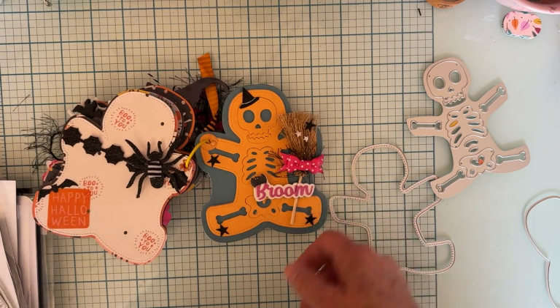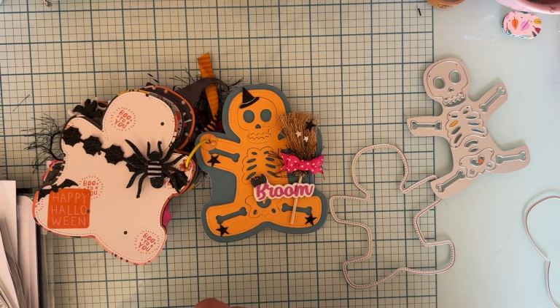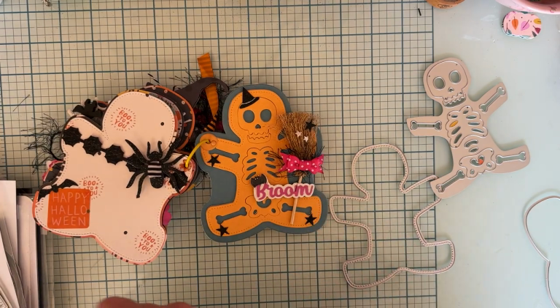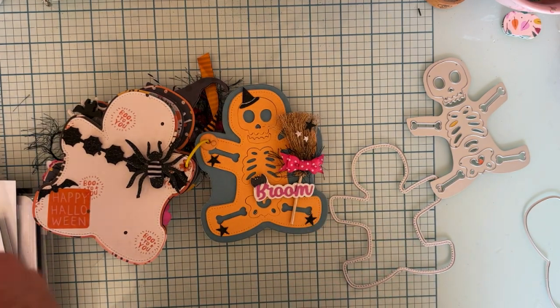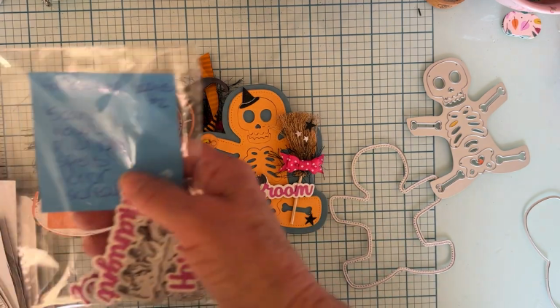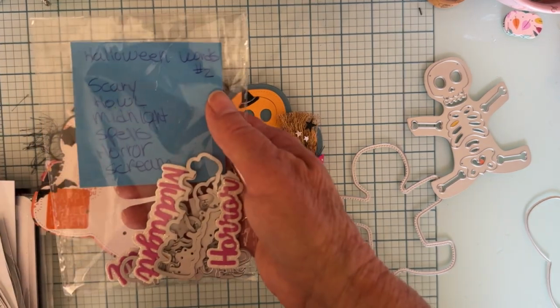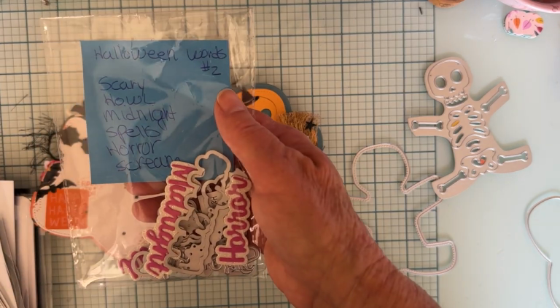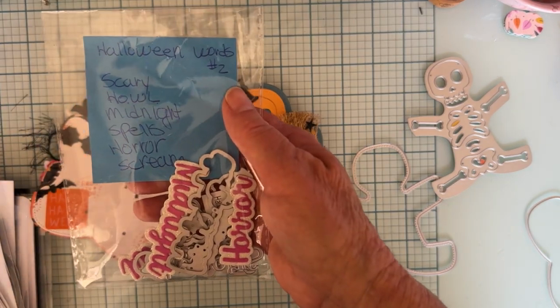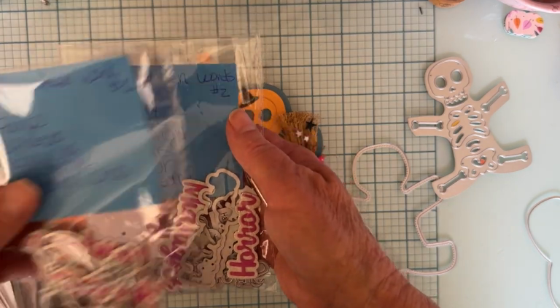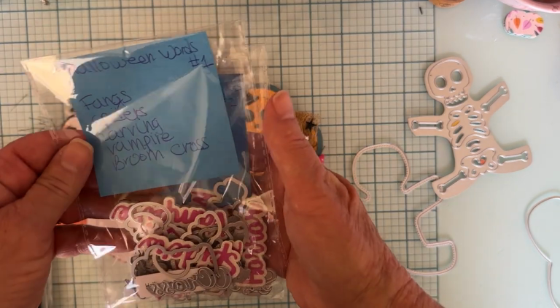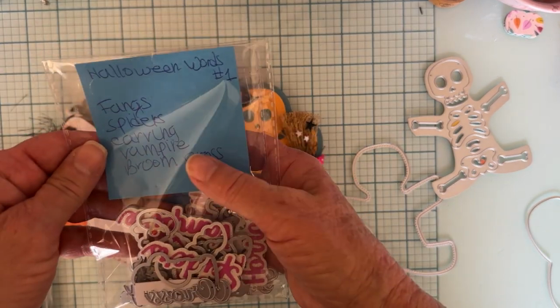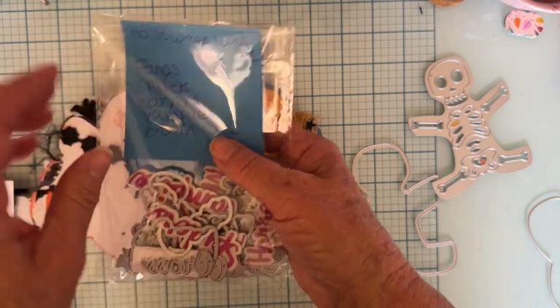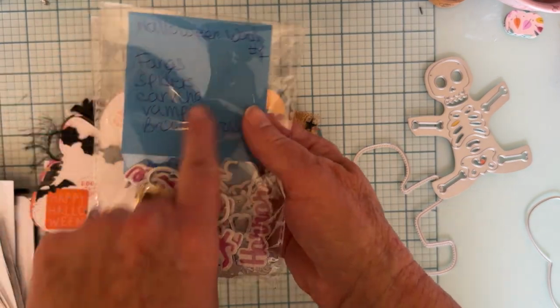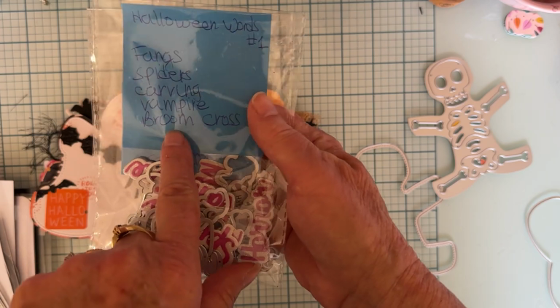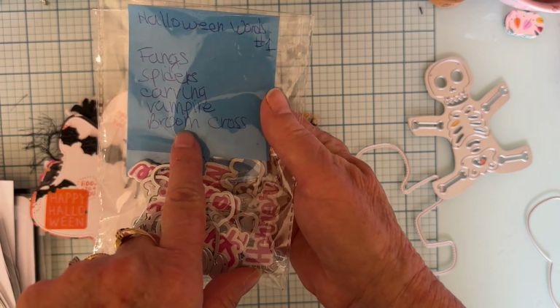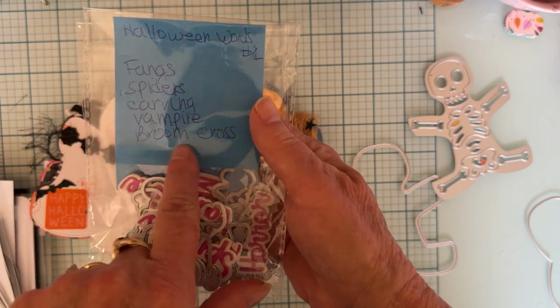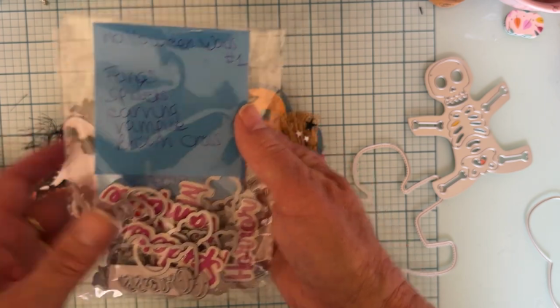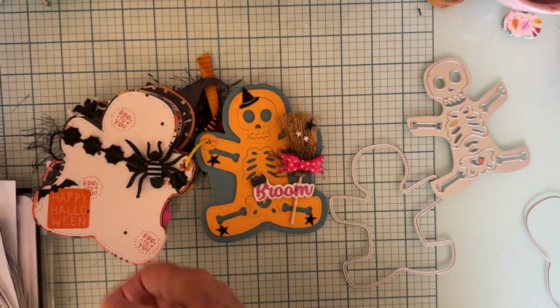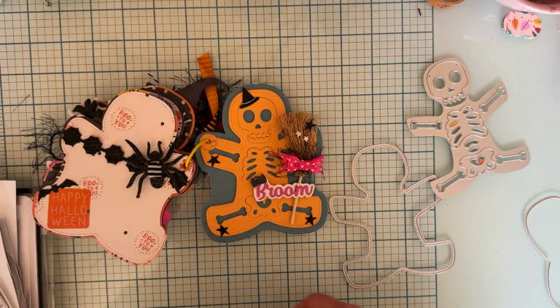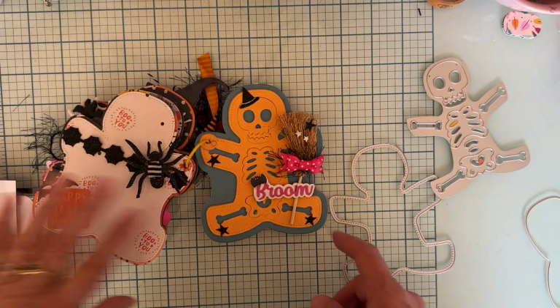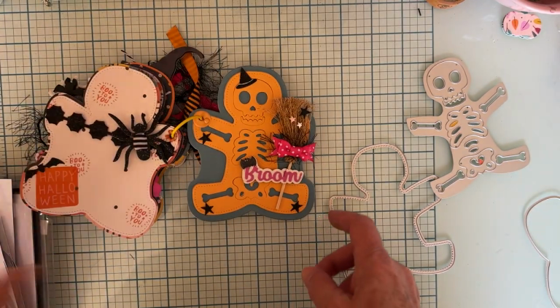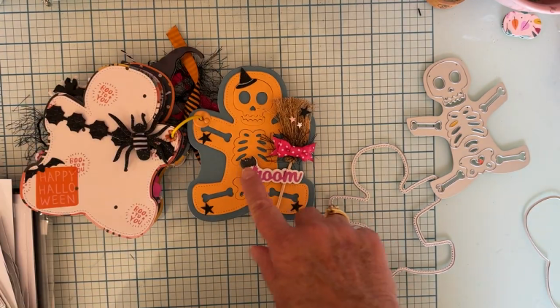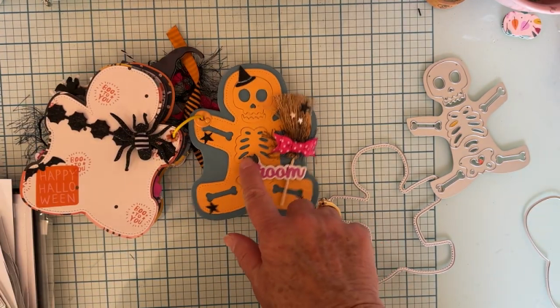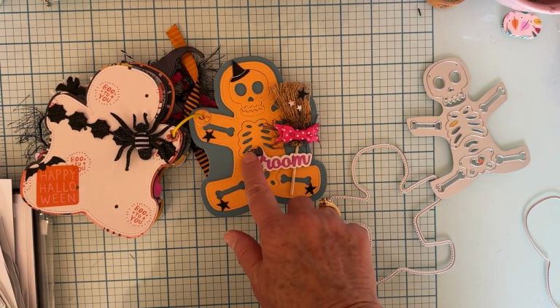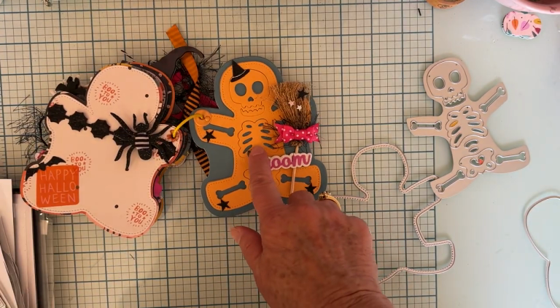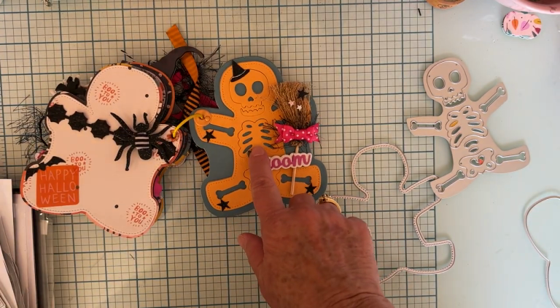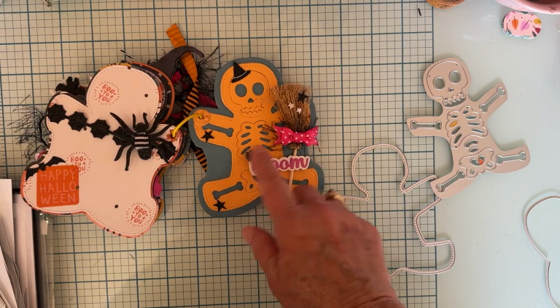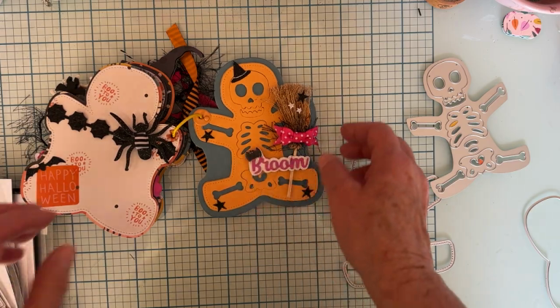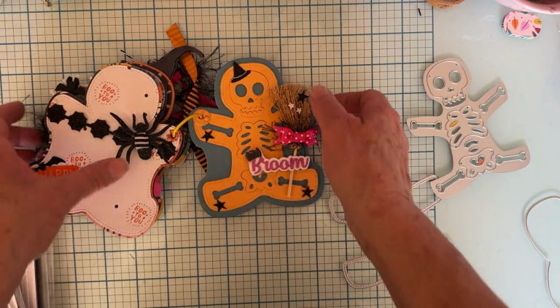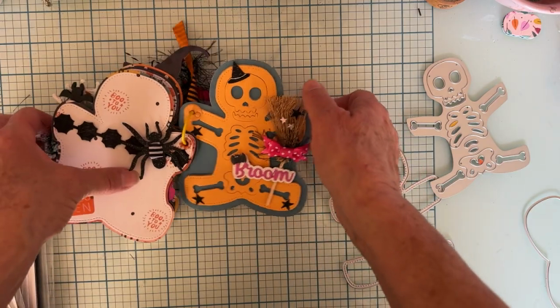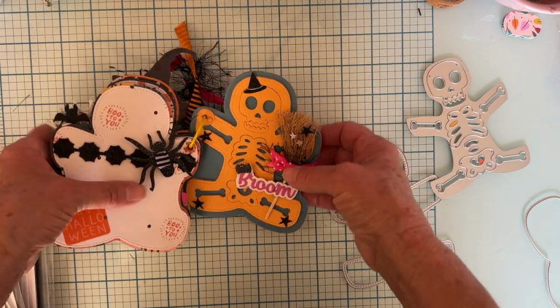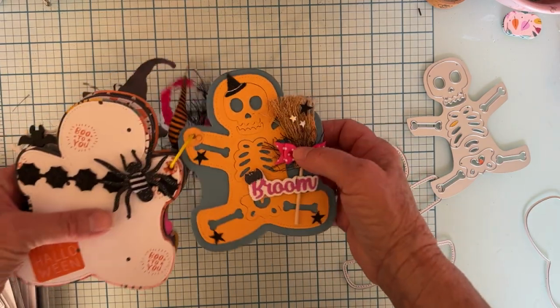This back page — I love this one. I put one of those little brooms I got from Temu, and then I put a pink bow on it. Also some black eyelash trim. I put a few little sticker stars from the Hey Pumpkin collection, some stars down here and a cute little hat up there again. And then the word 'broom,' which is from word set one. And then there's a little puppy bat sticker.